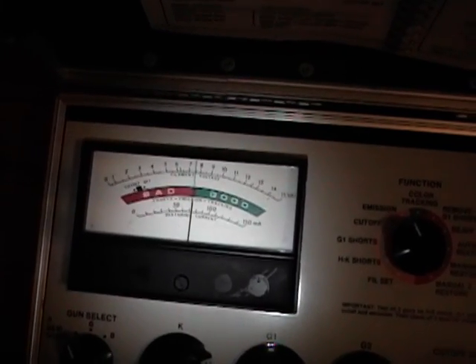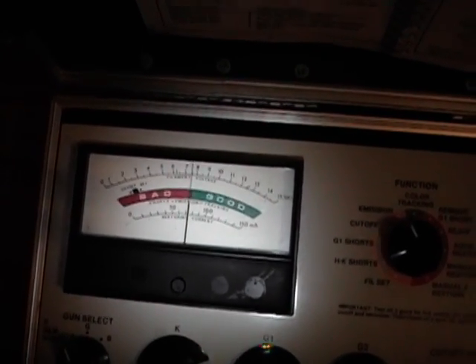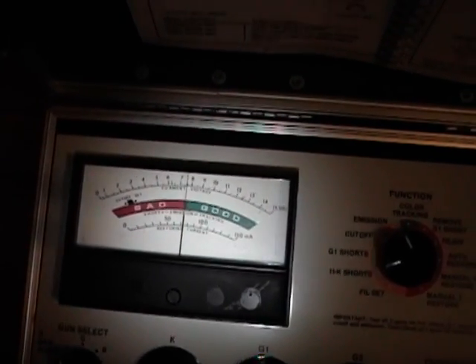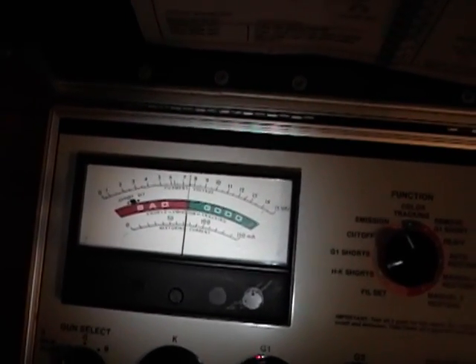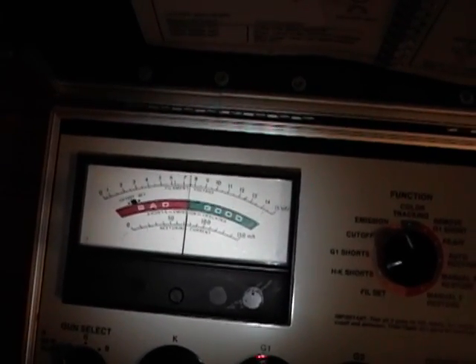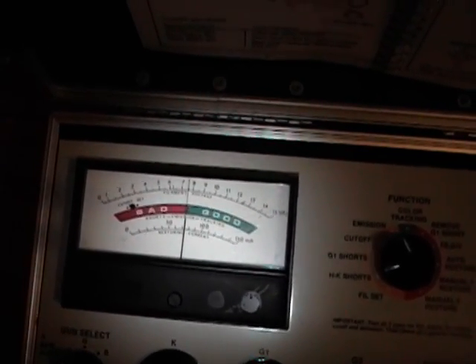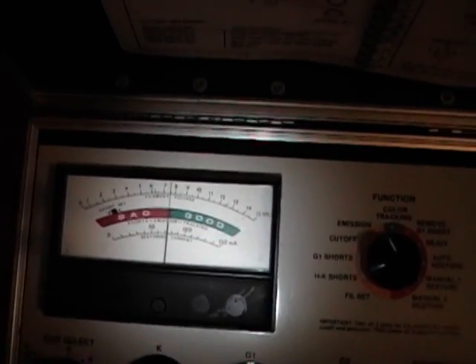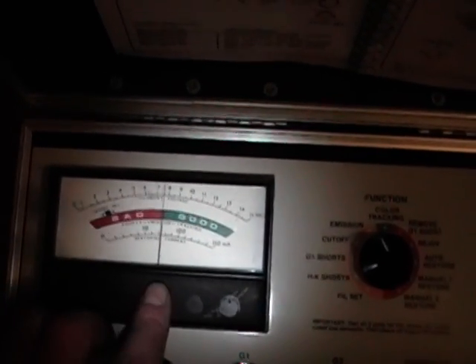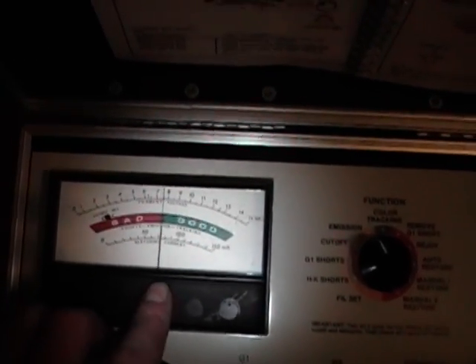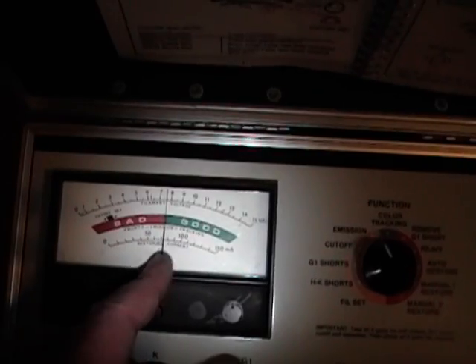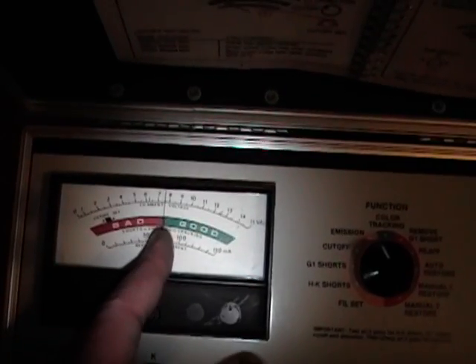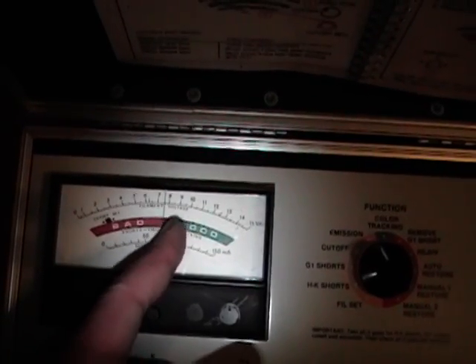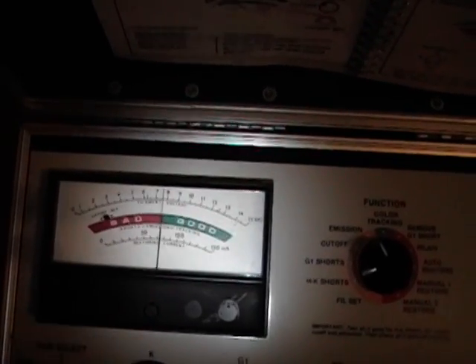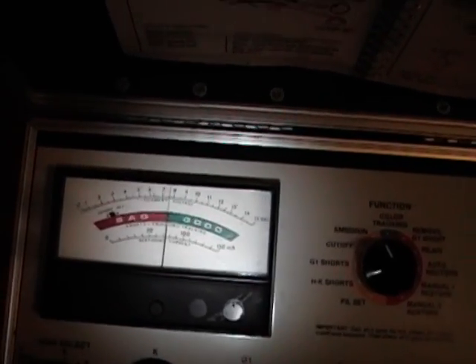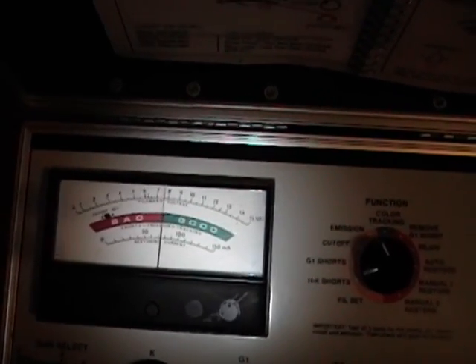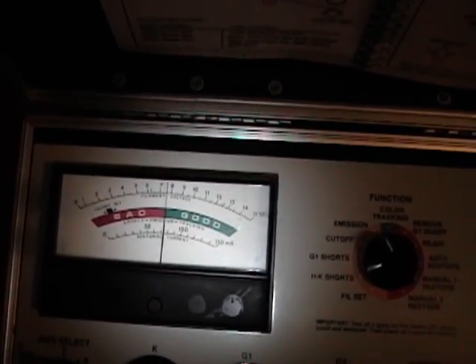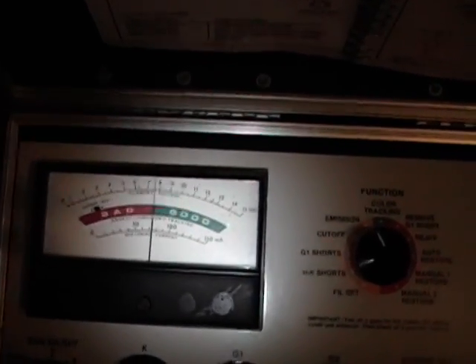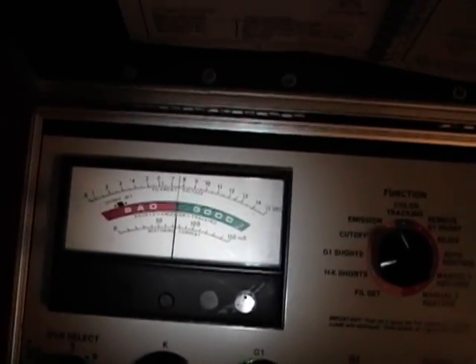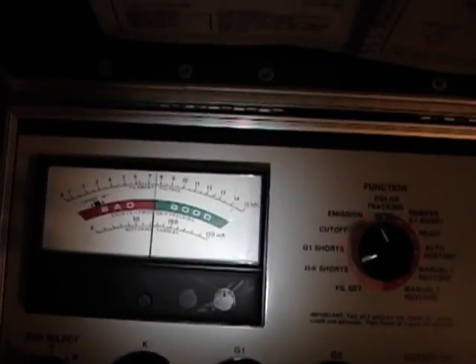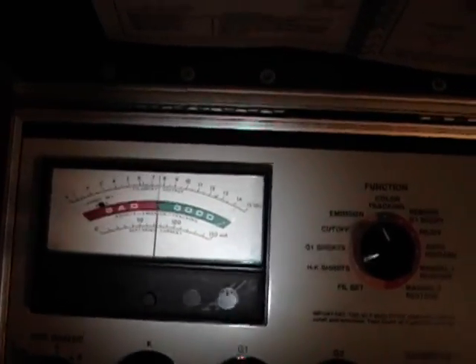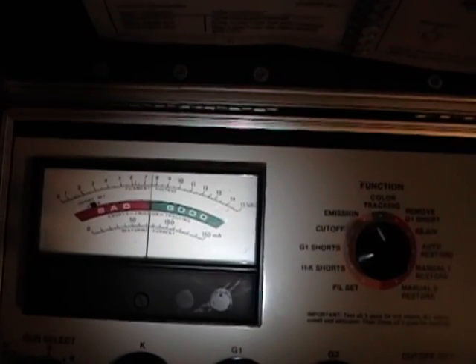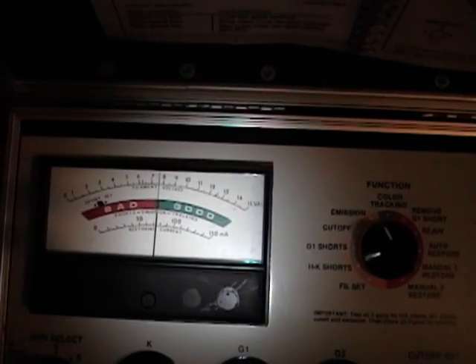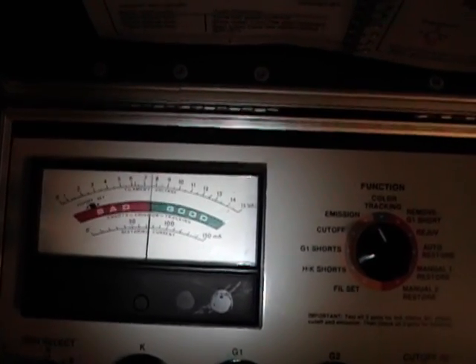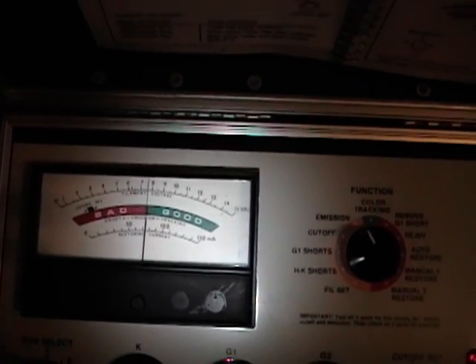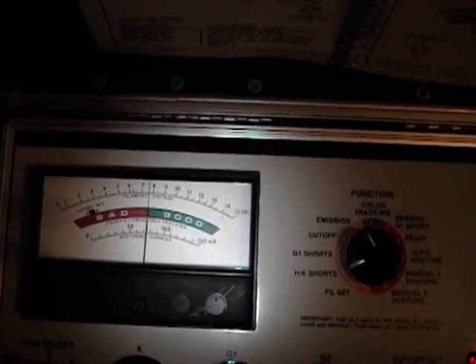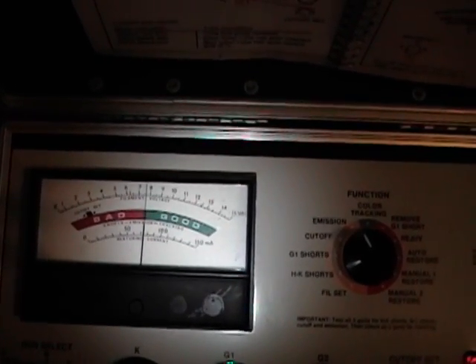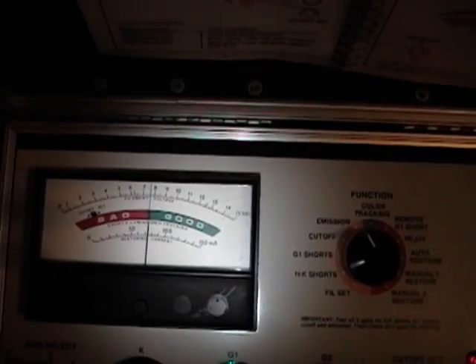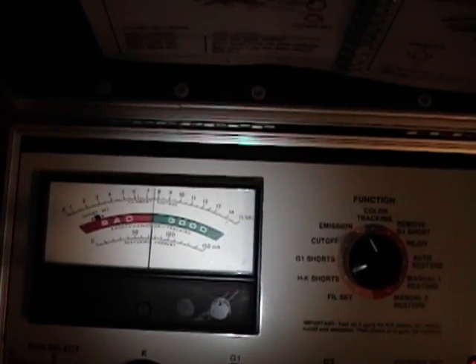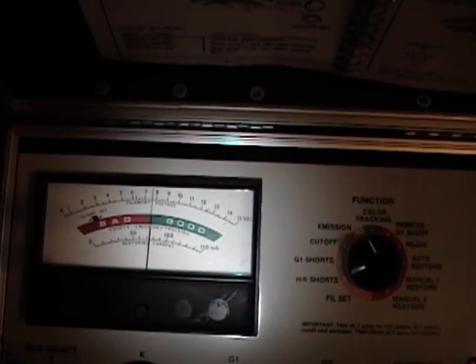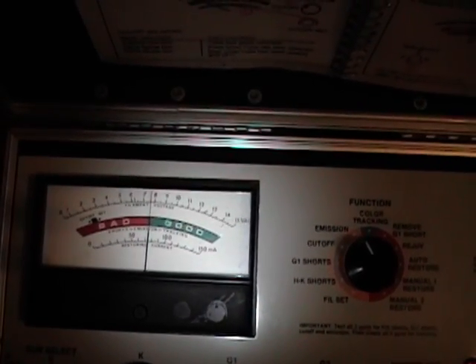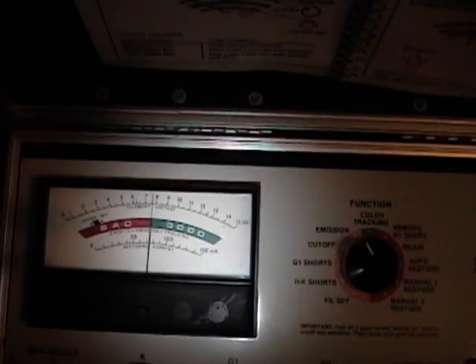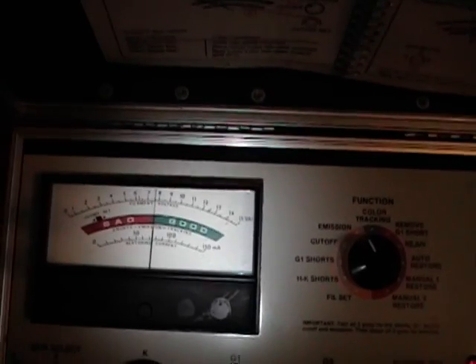I'll just leave it at 6.3 volts for a while. As I've been talking, the needle has been slowly creeping up - I'm just touching 'good' now. So let me hook up the CRT that came with this set and see if it's any good.